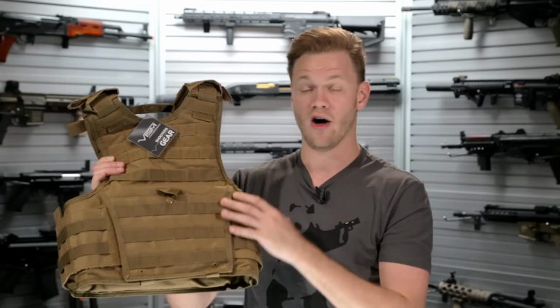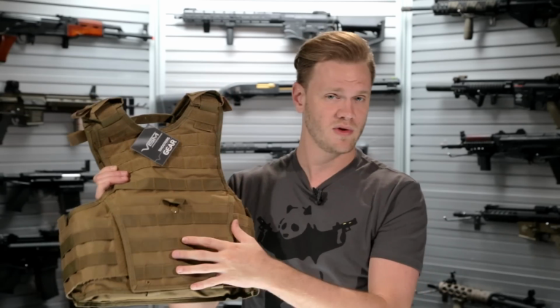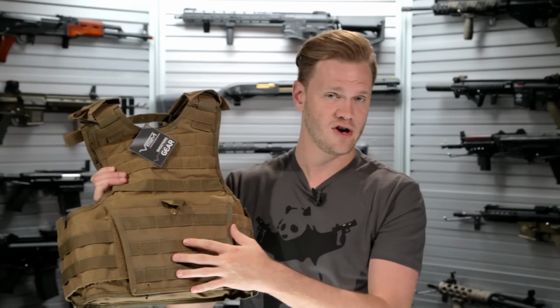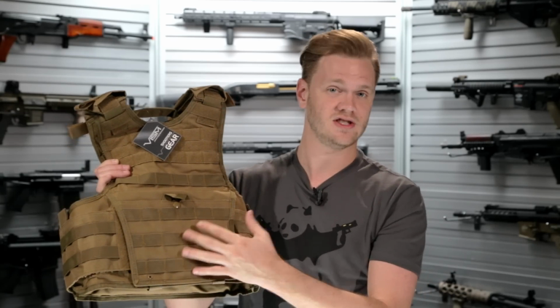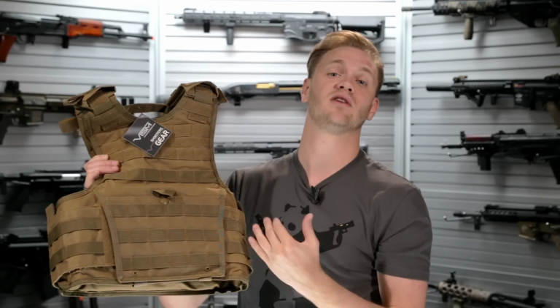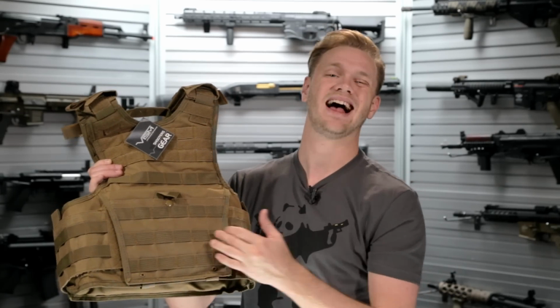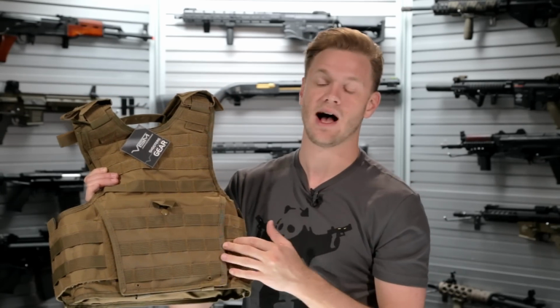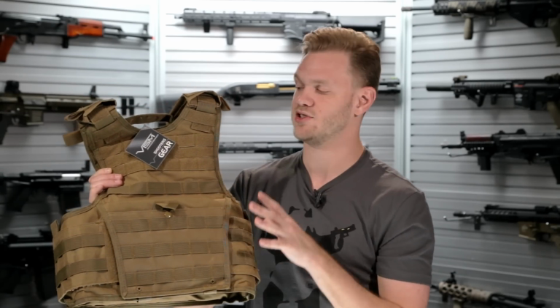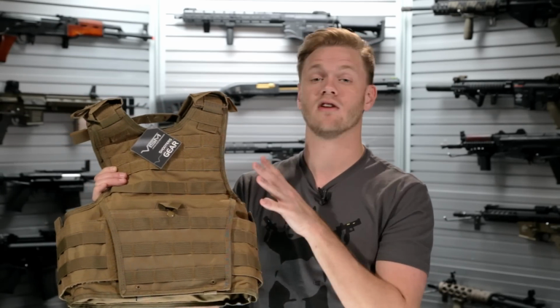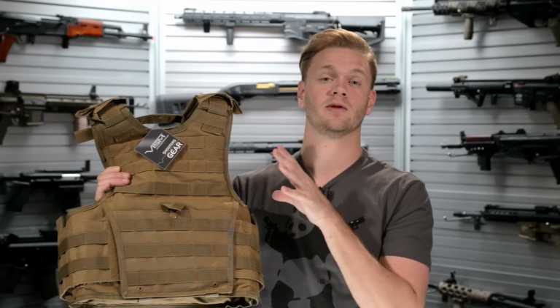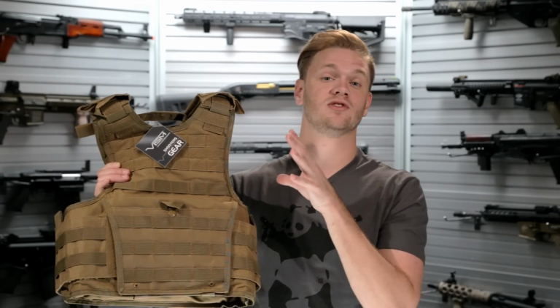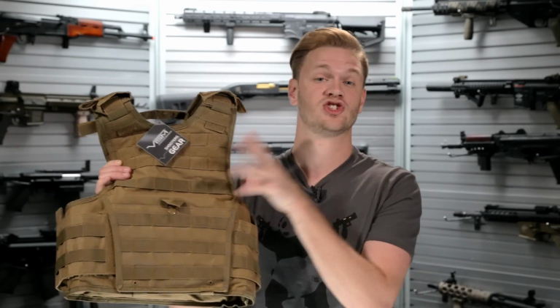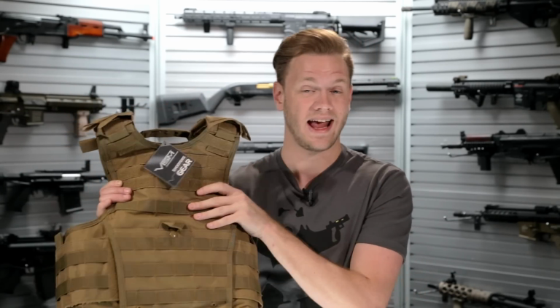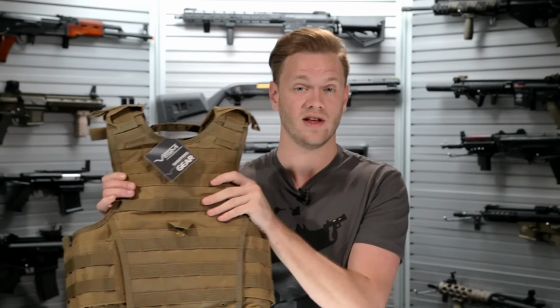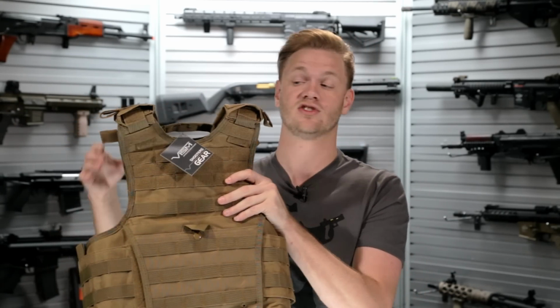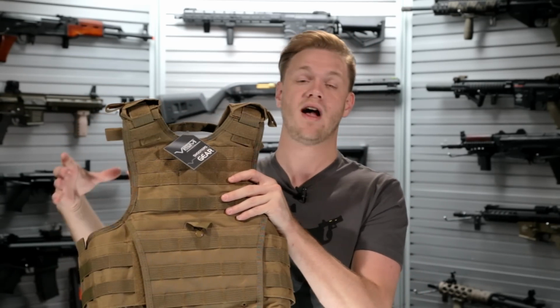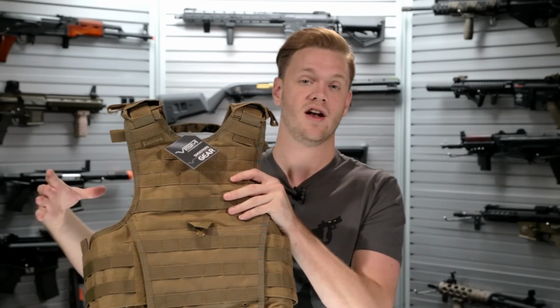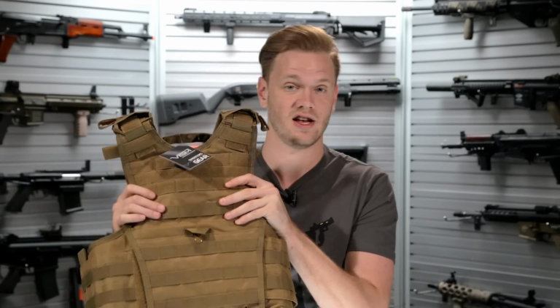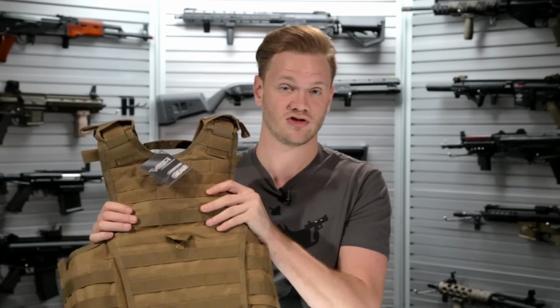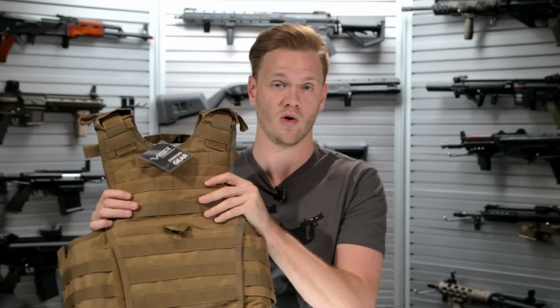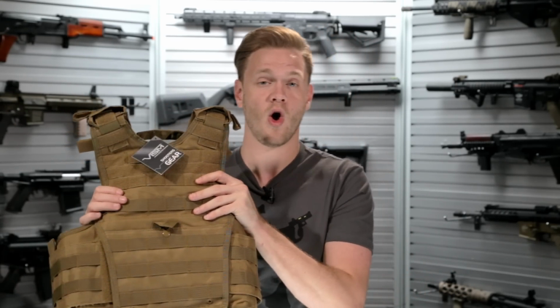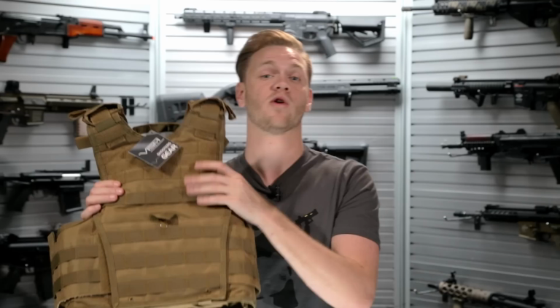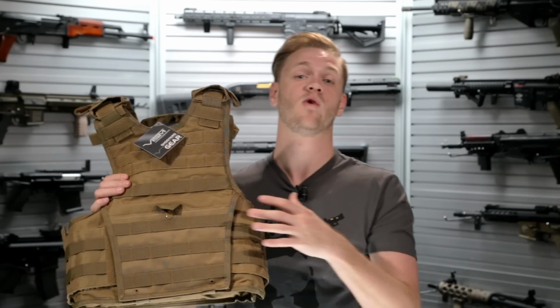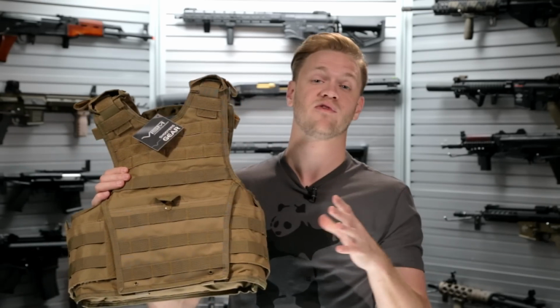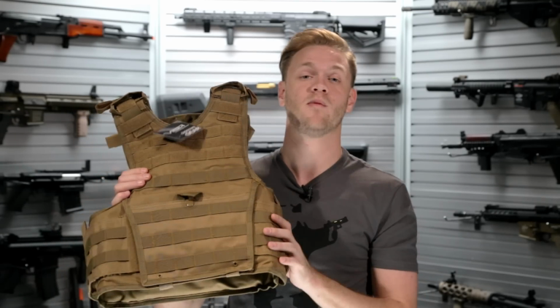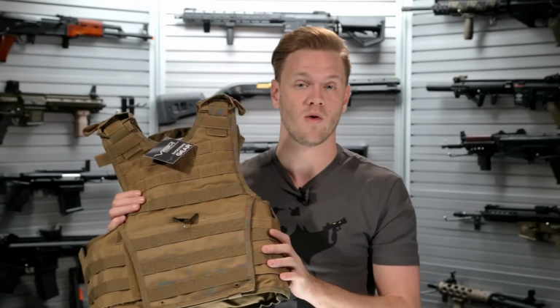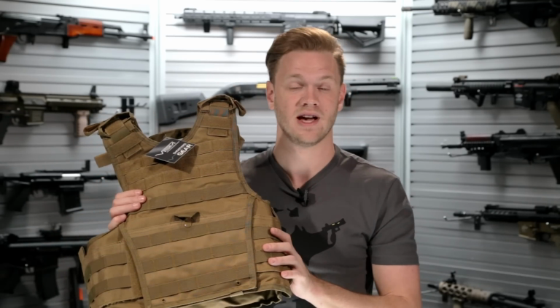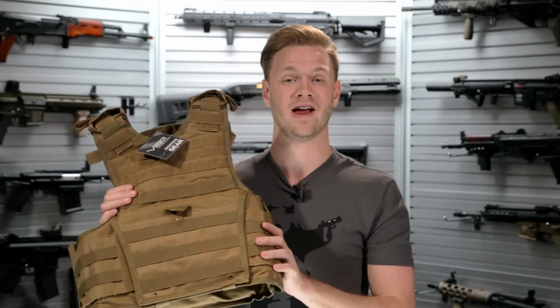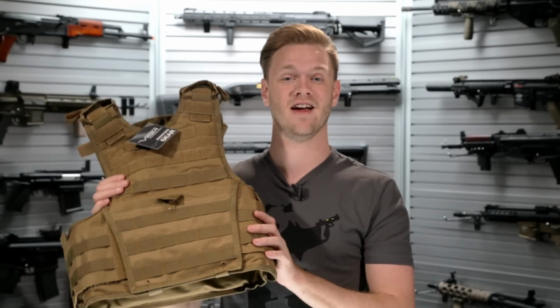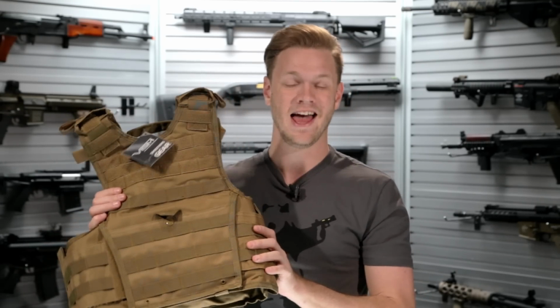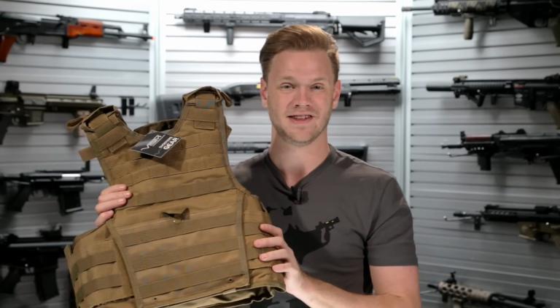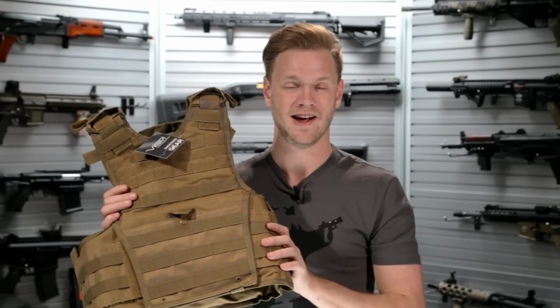All three versions in both size options are available to check out and try on in our store, or to order from our website right here at evic.com.